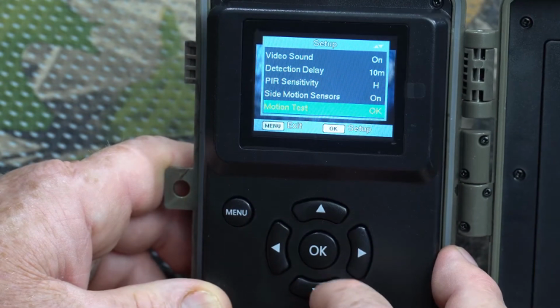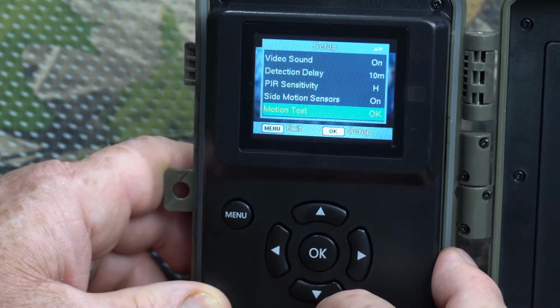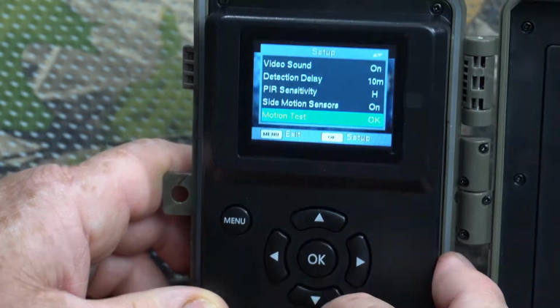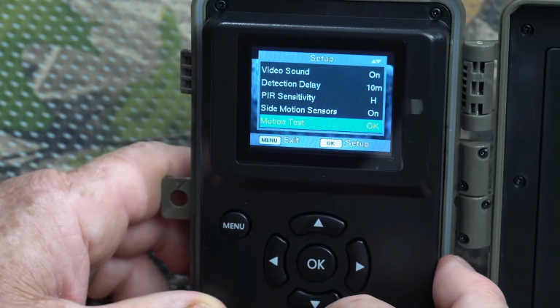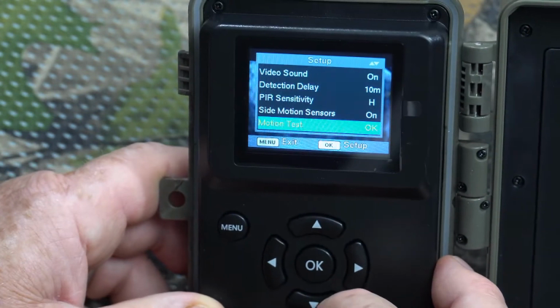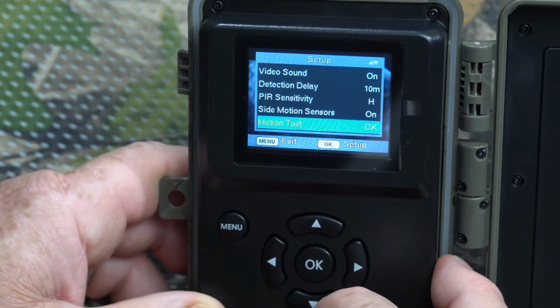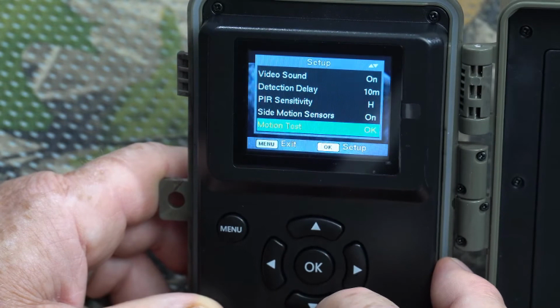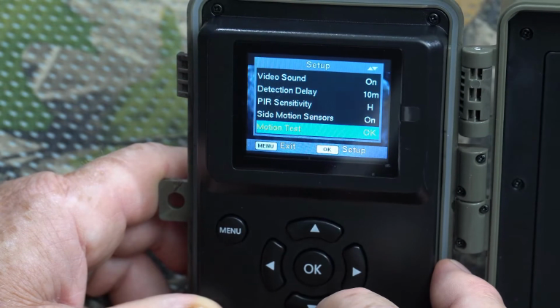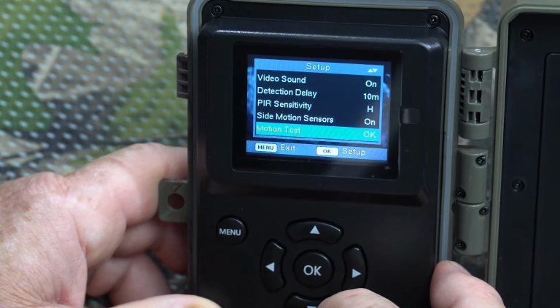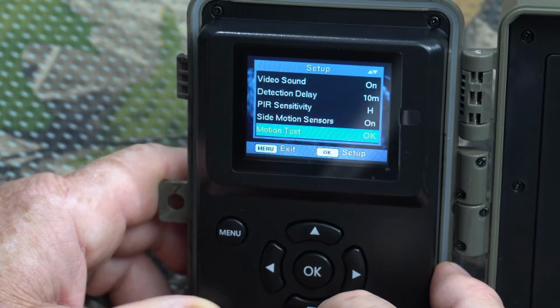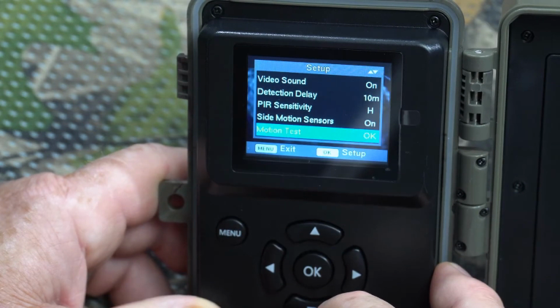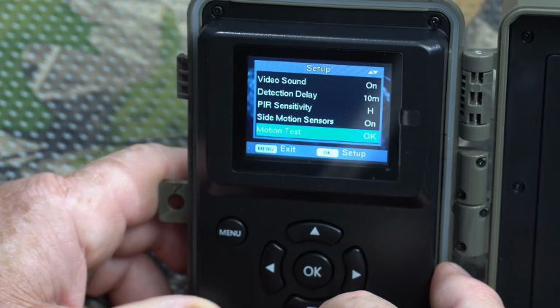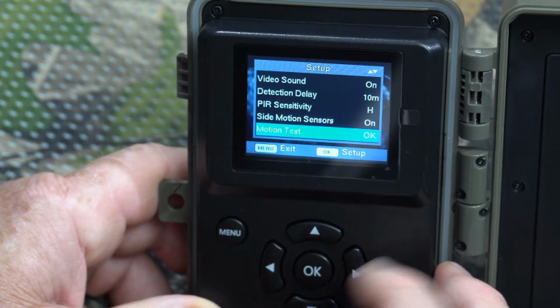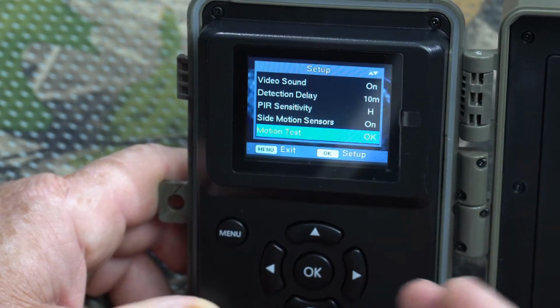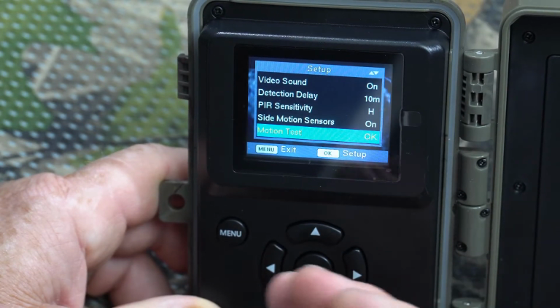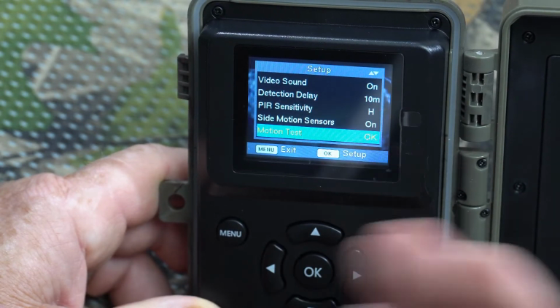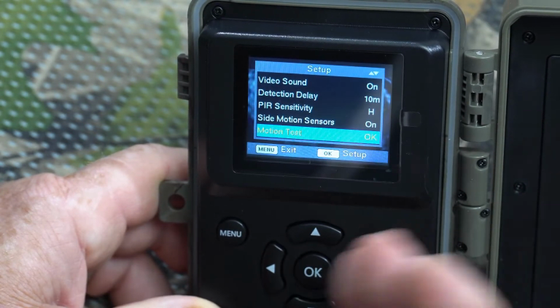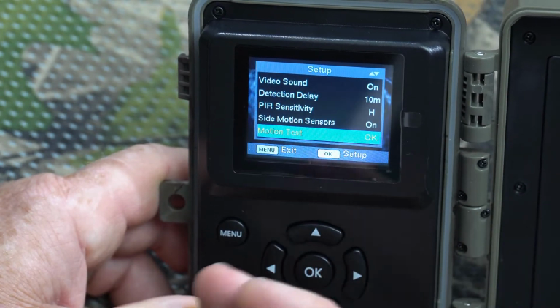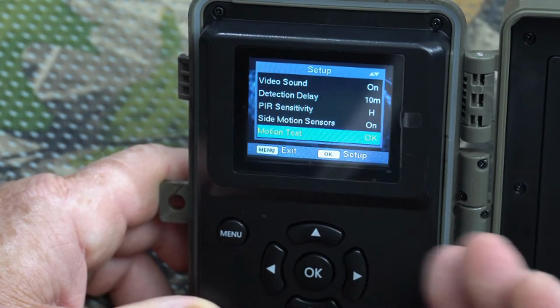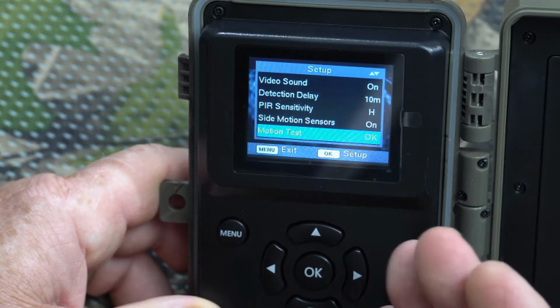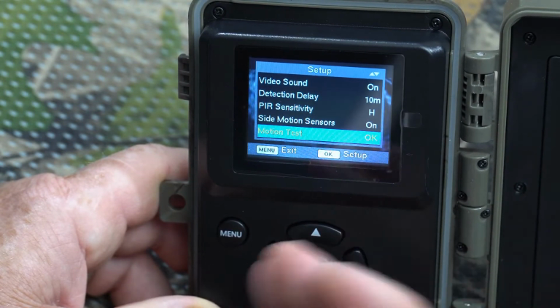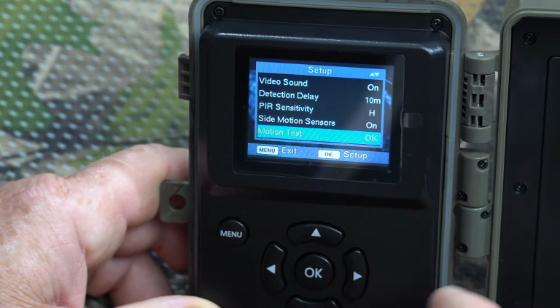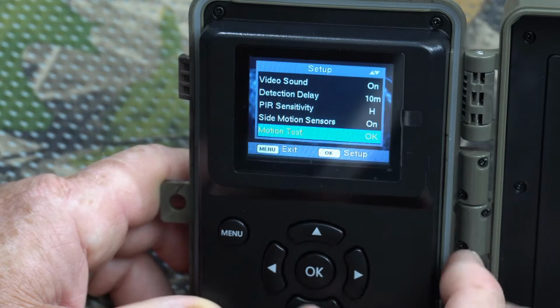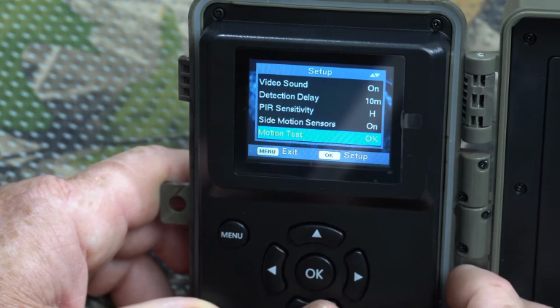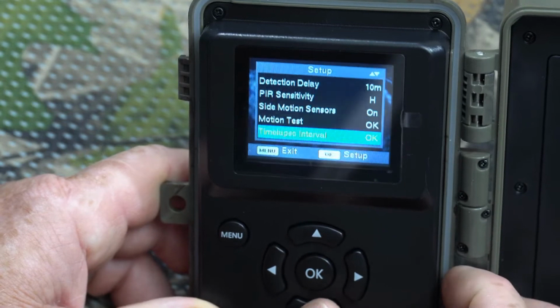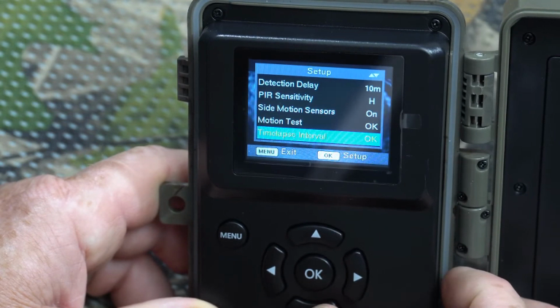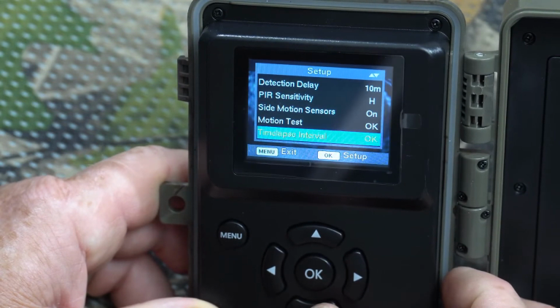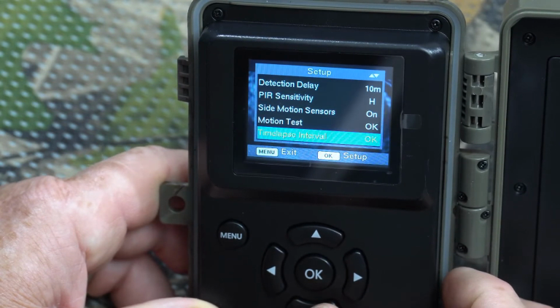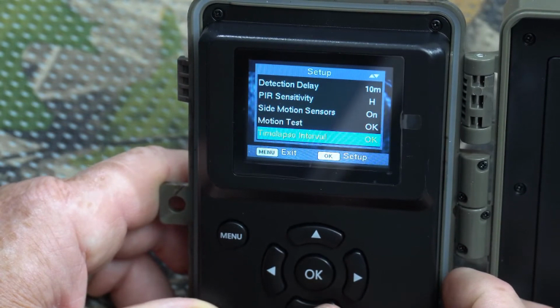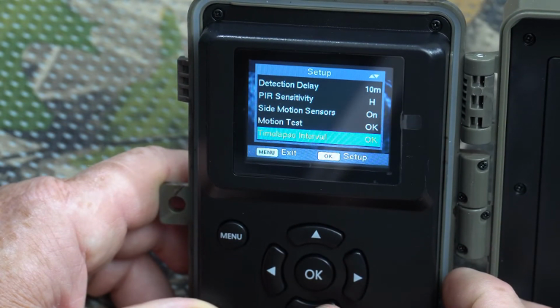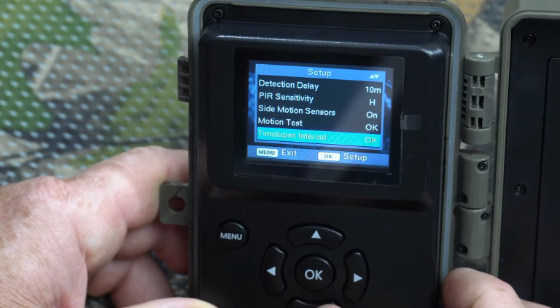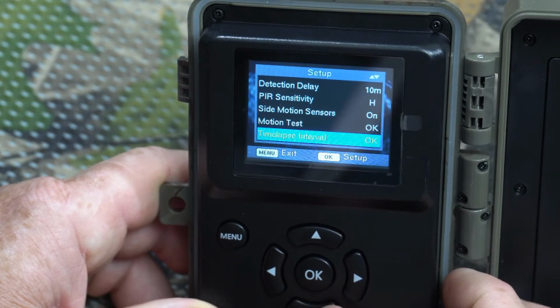Motion test is a function where you can test the camera to see if it's working. It's not really a setting — it's just a test mode.